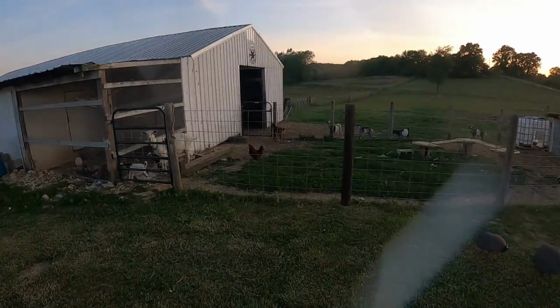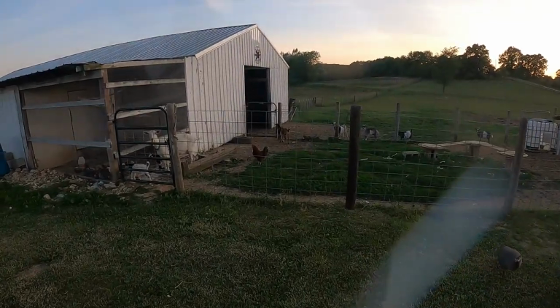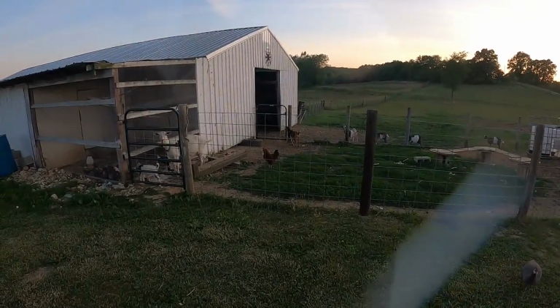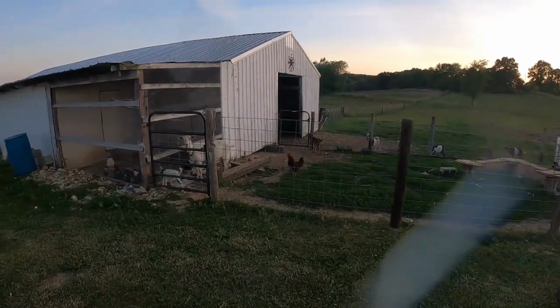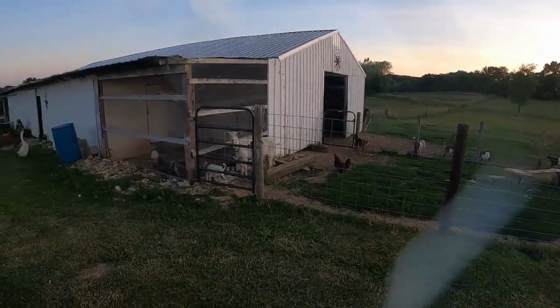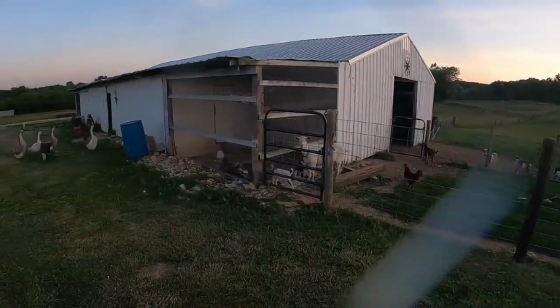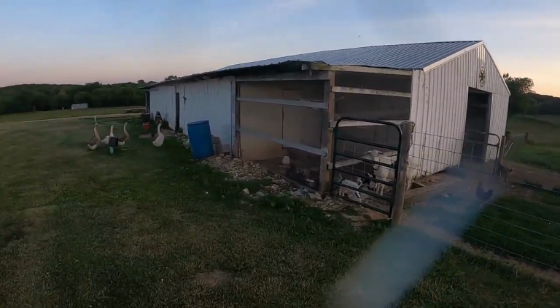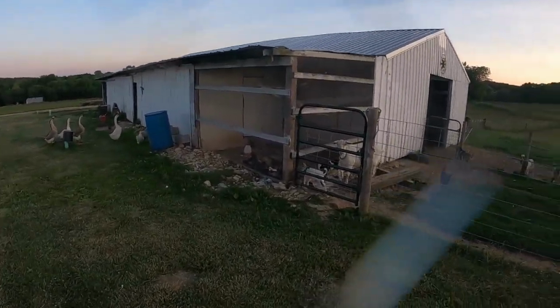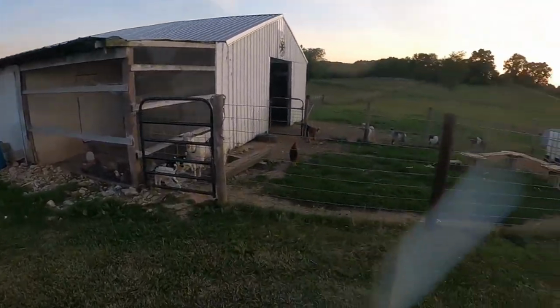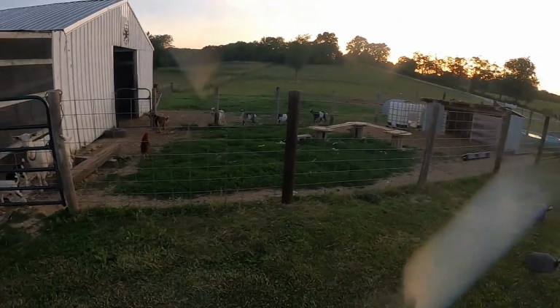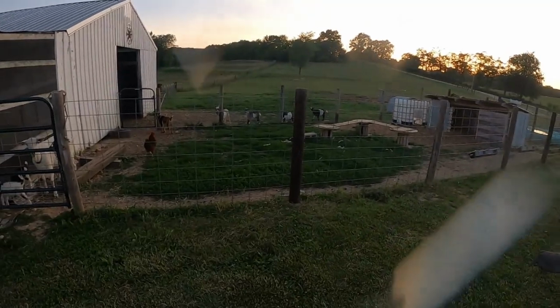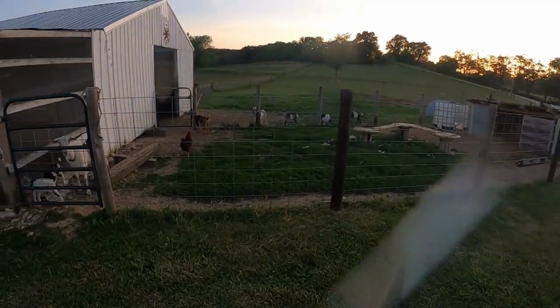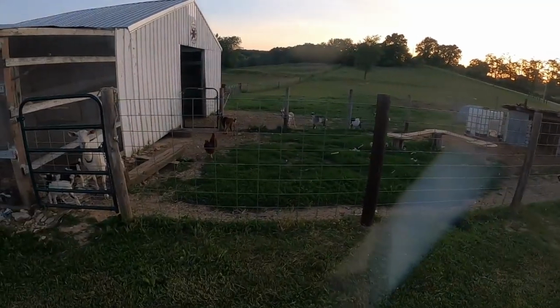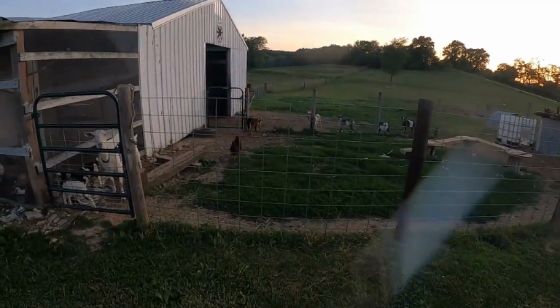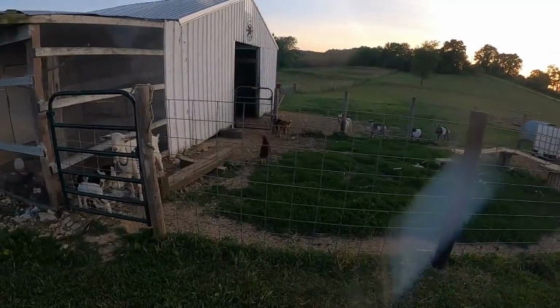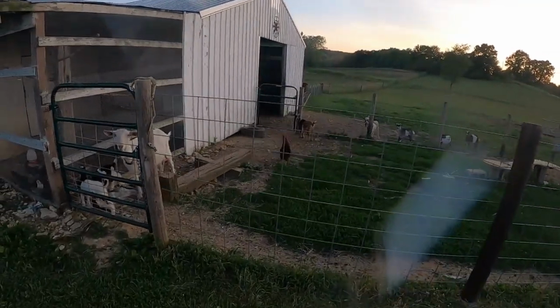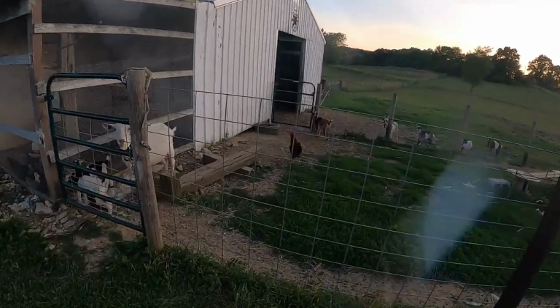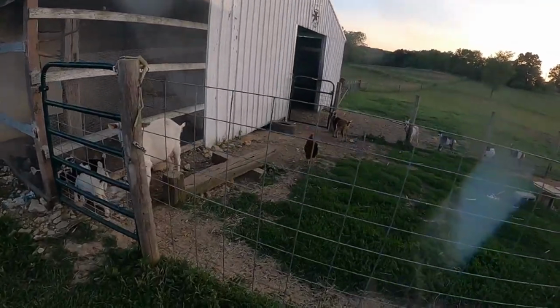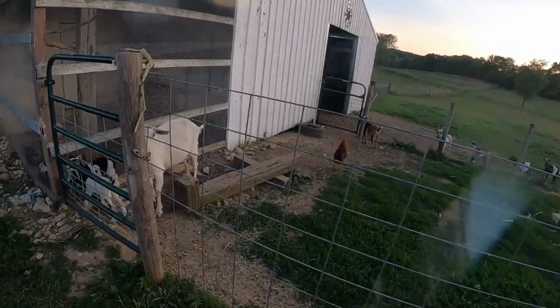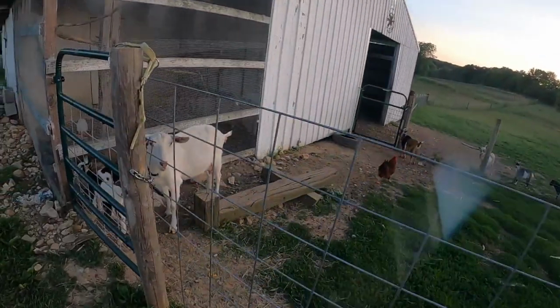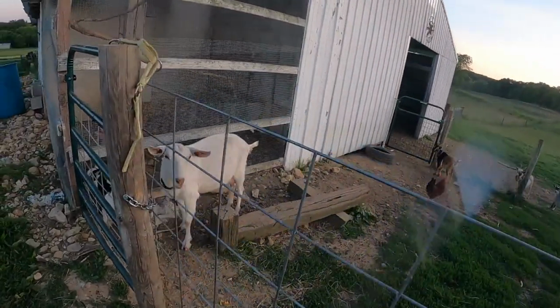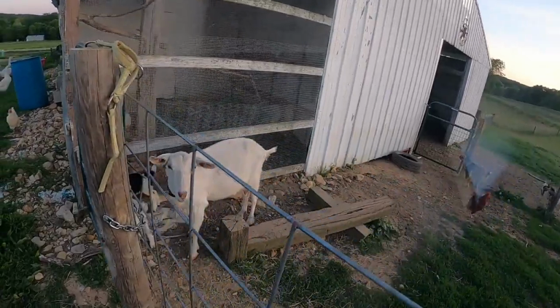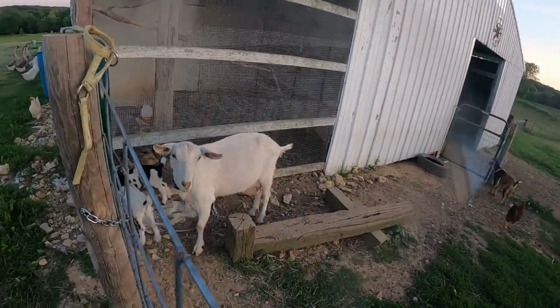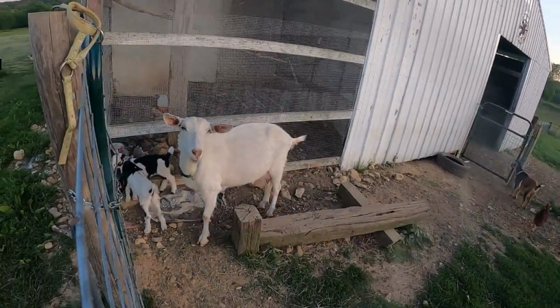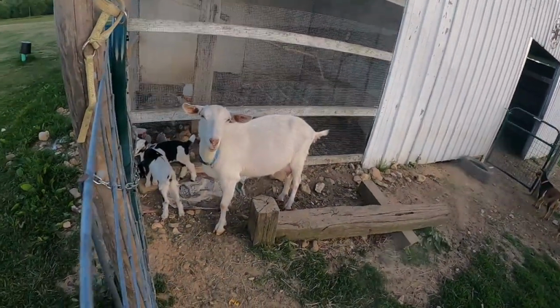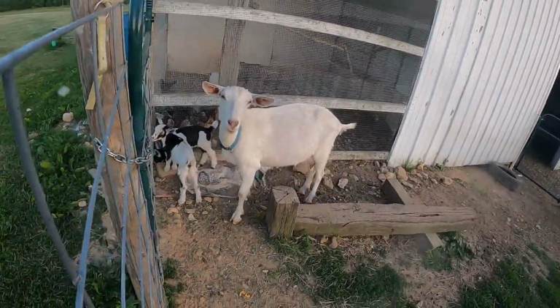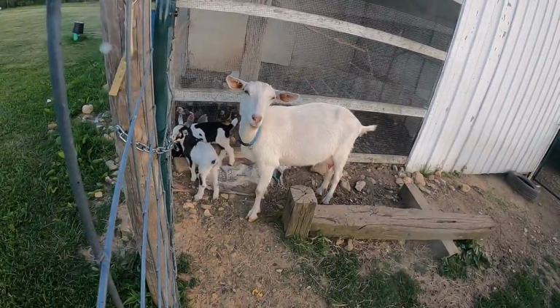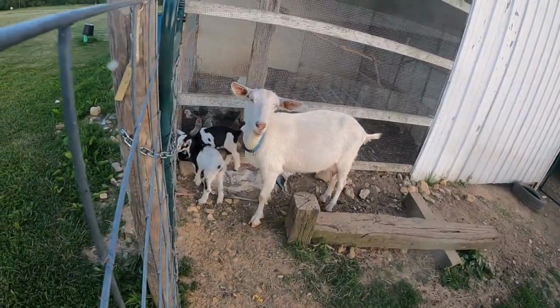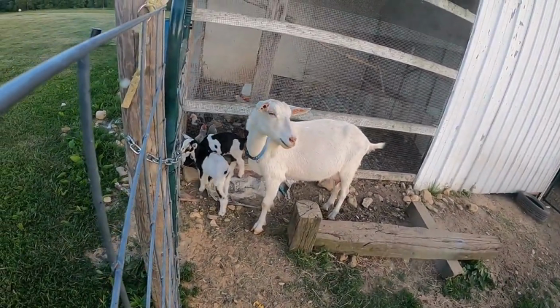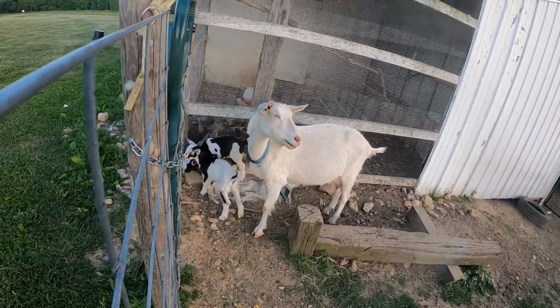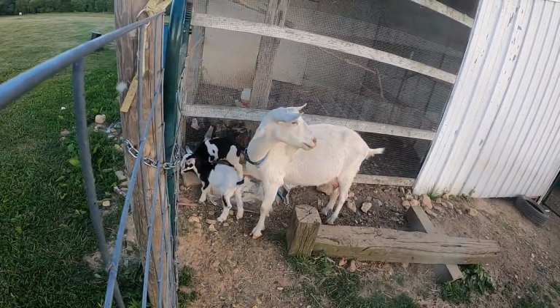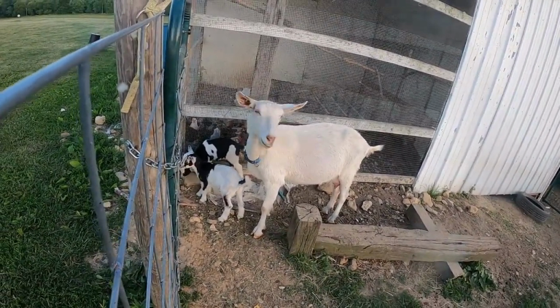Hey, it's Matt from McGee Farms. About time to put animals up for the night, and over the last week and a half, we've seen our girl Elsa here and her cute little babies that she just had.